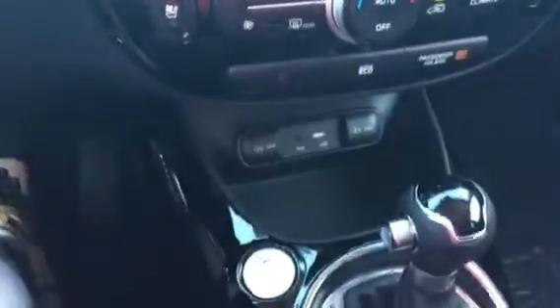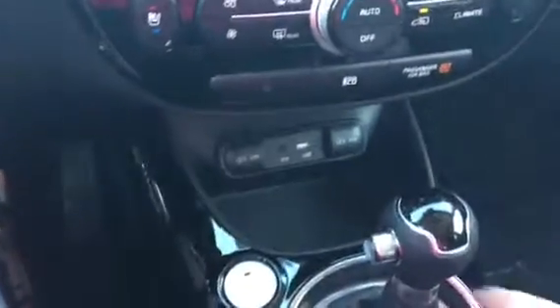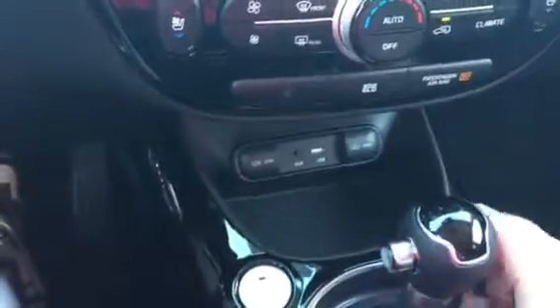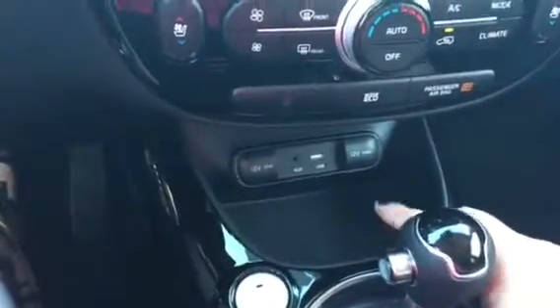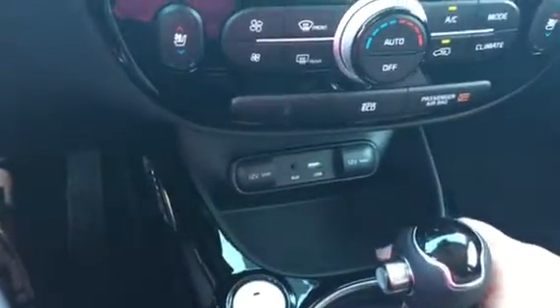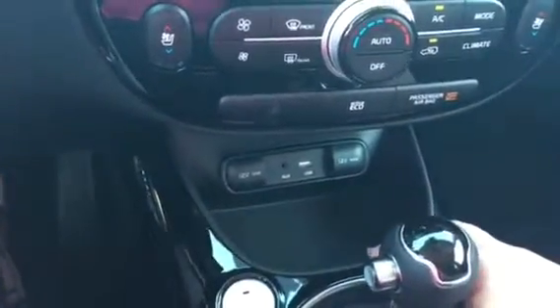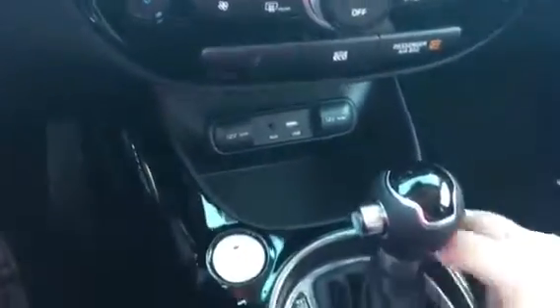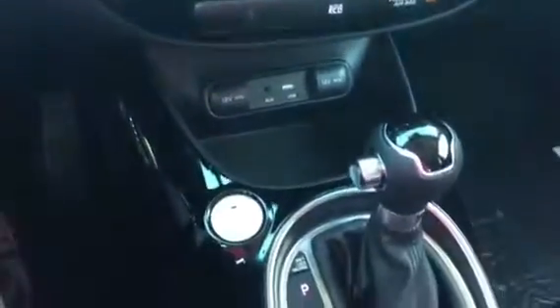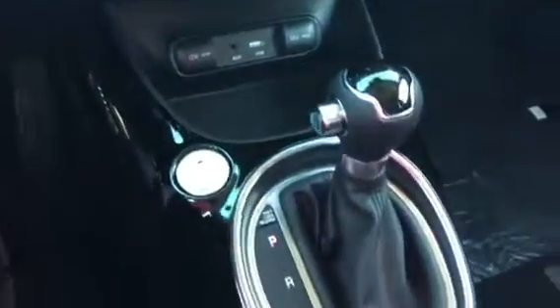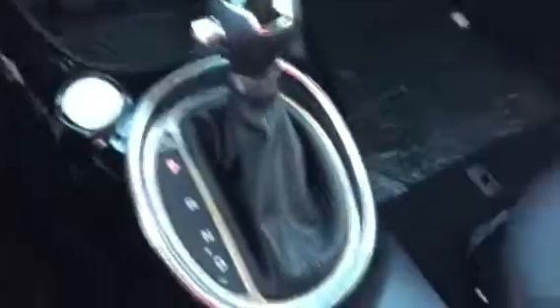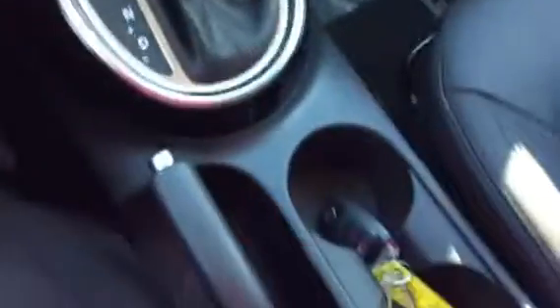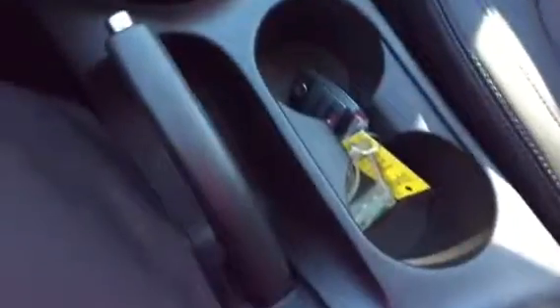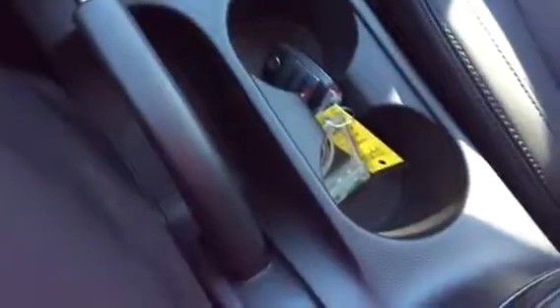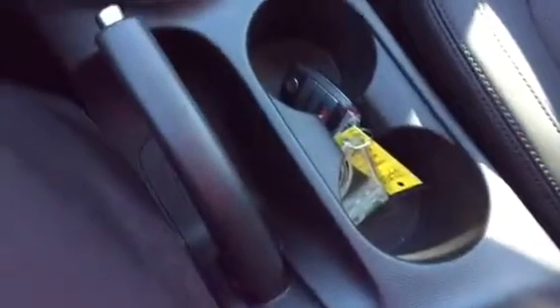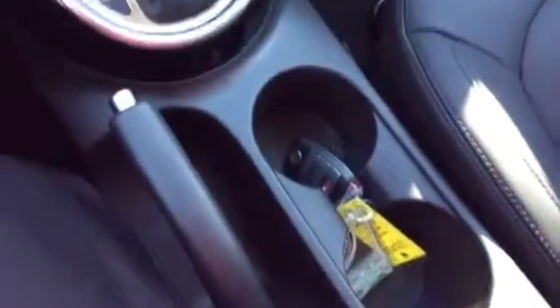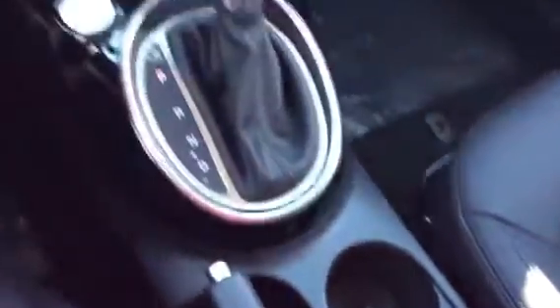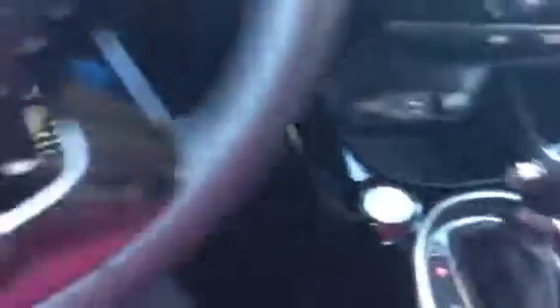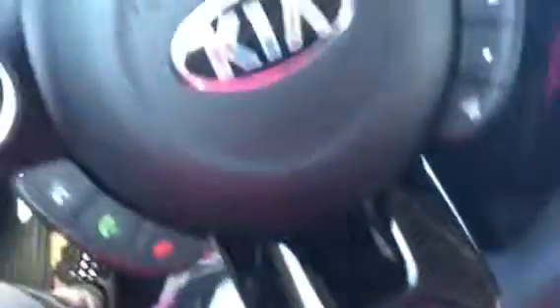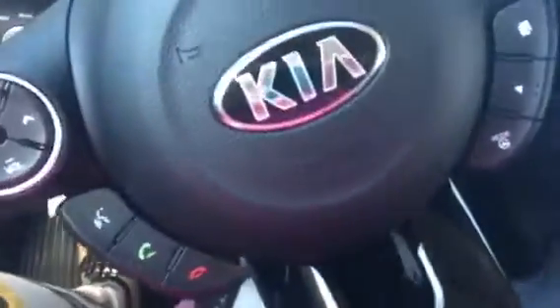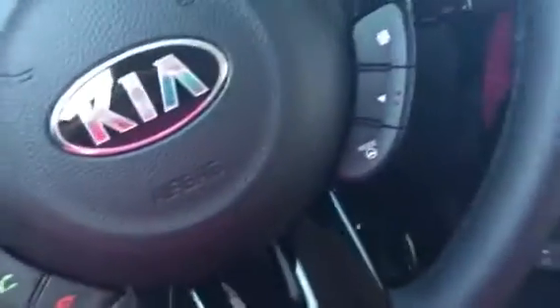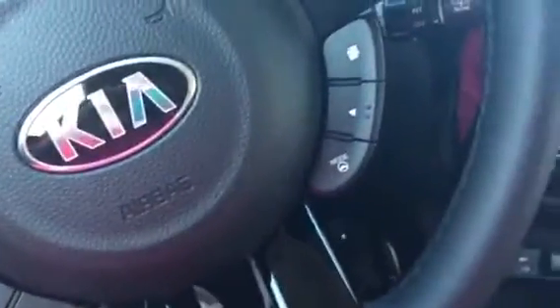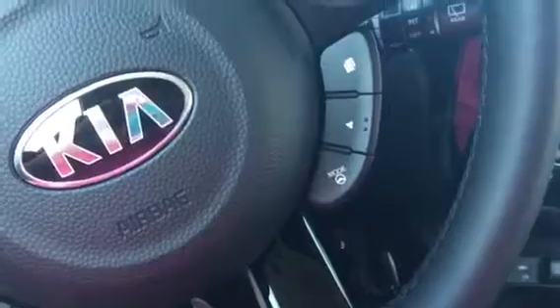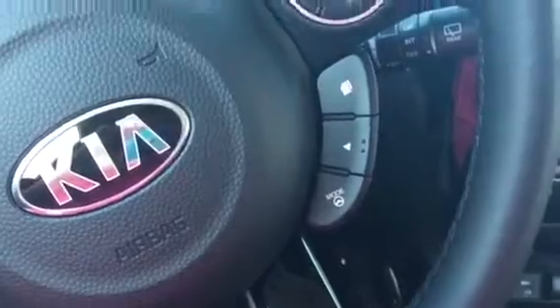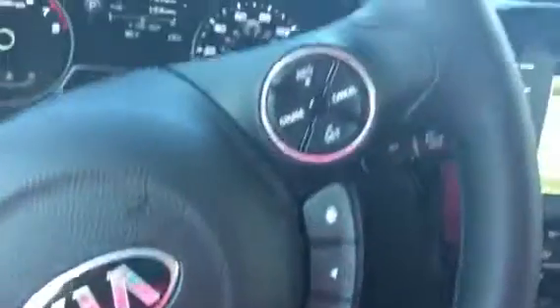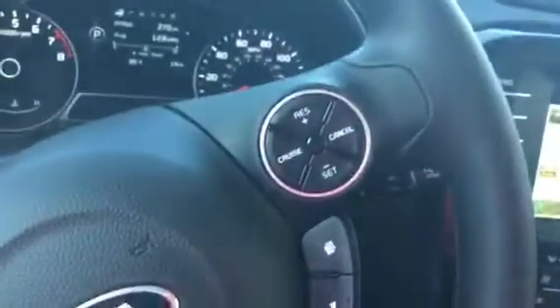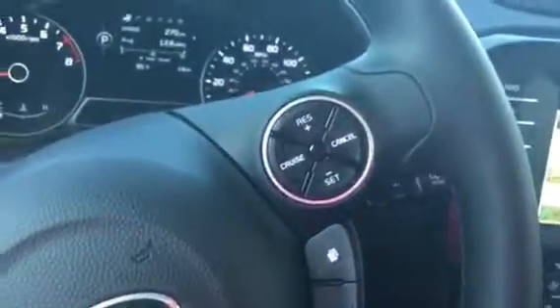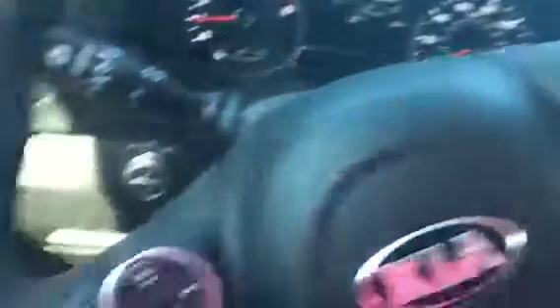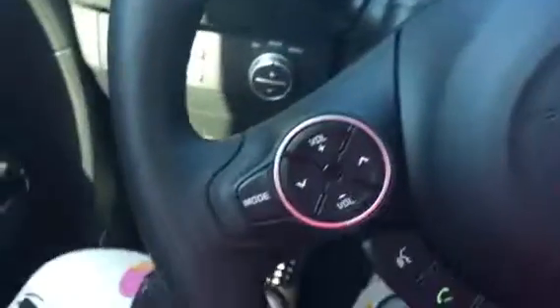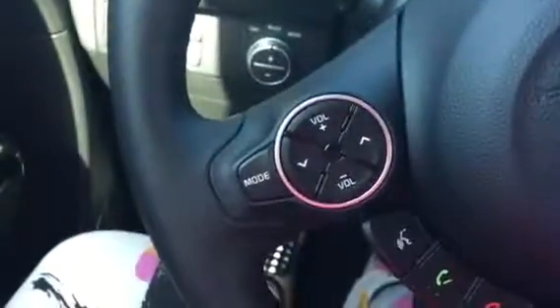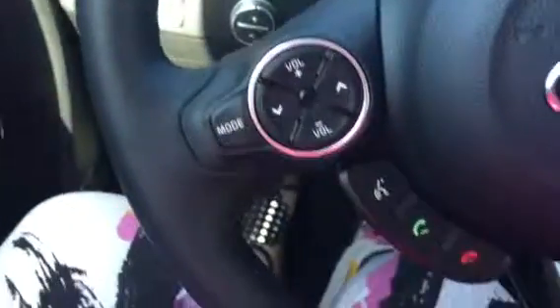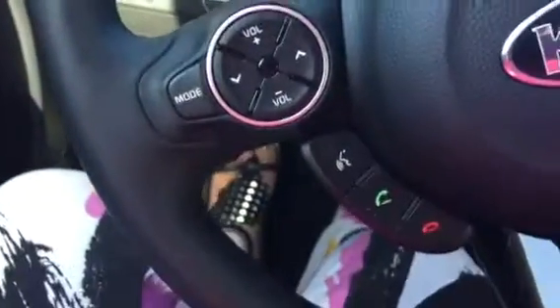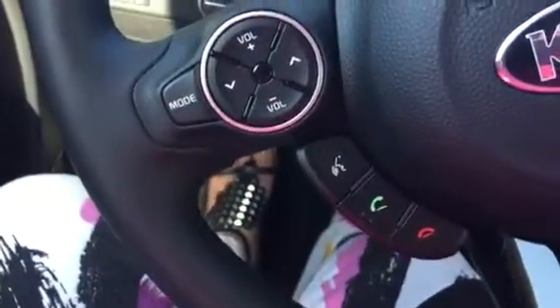Your heated and cooled seats. Place for you to plug in your iPods, auxiliary, 12 volt — everything like that. Your cup holders. And just give you a shot of the steering wheel here to show all the different steering wheel controls, your cruise control, and Bluetooth.